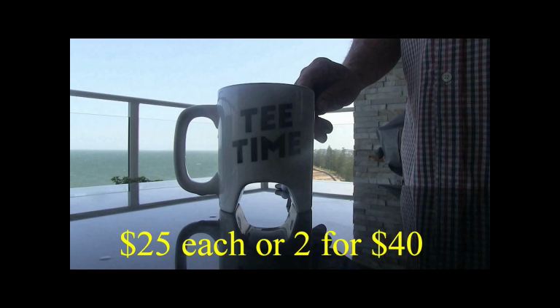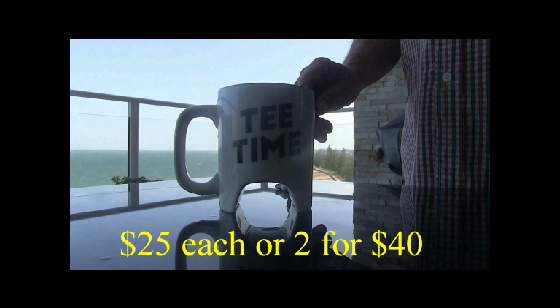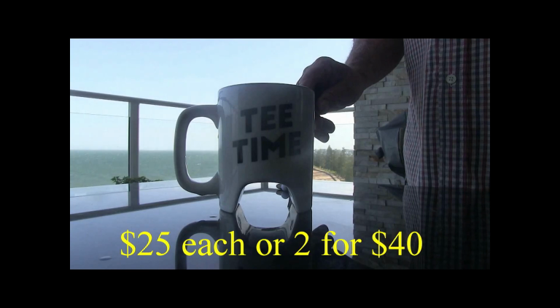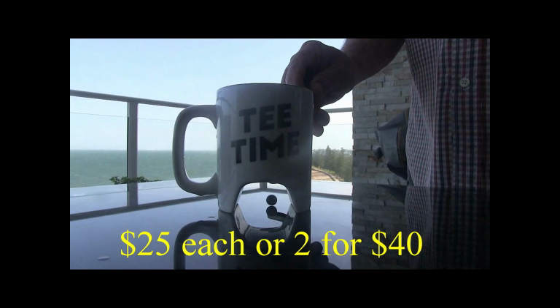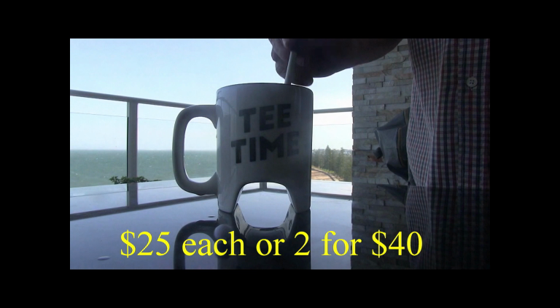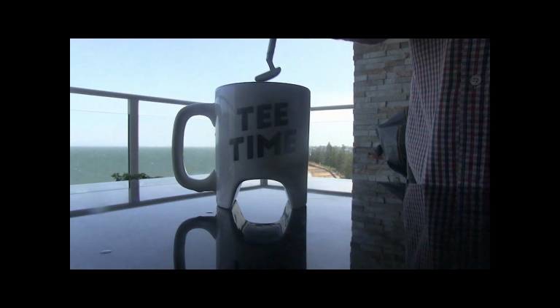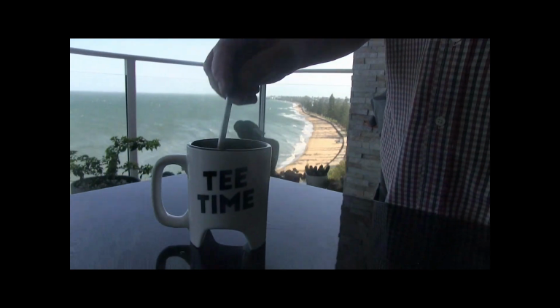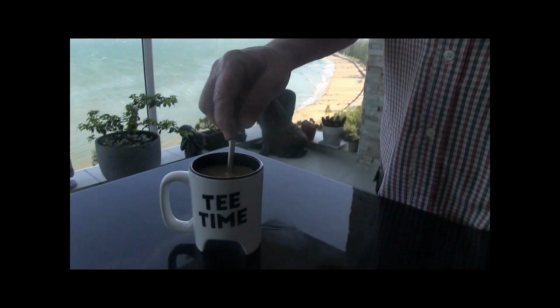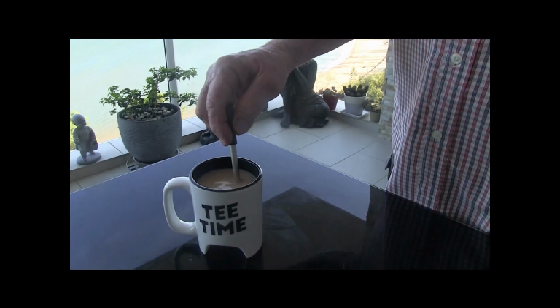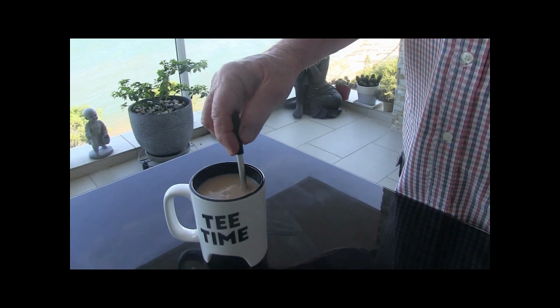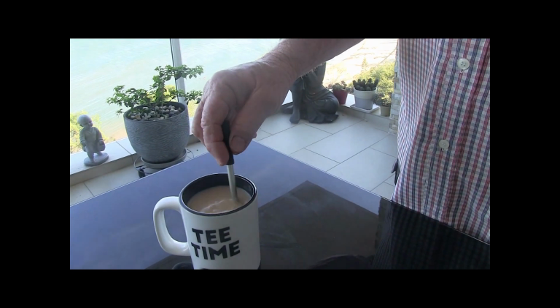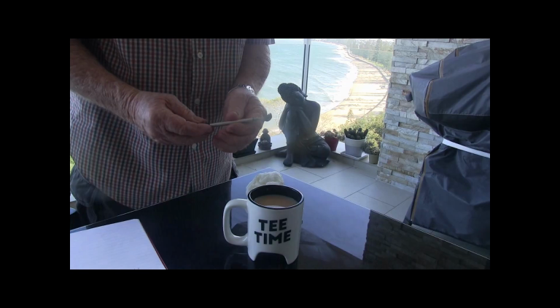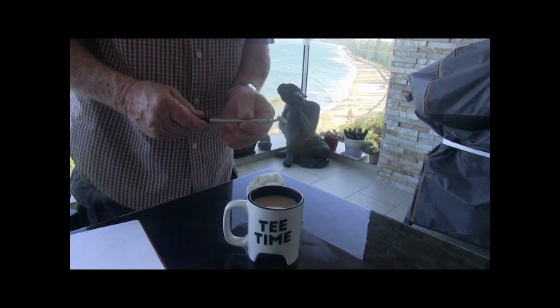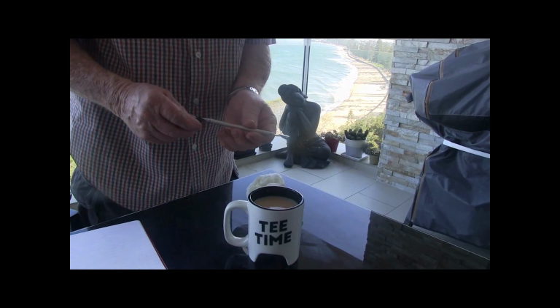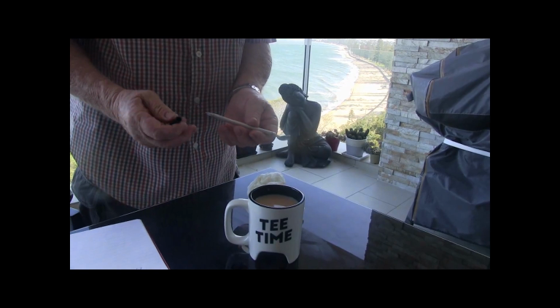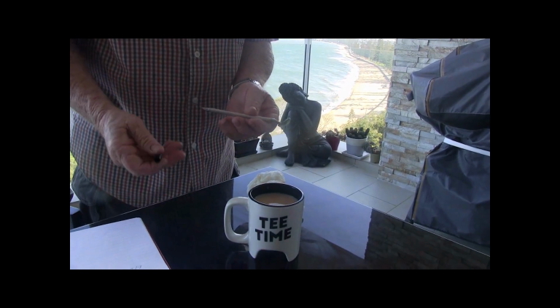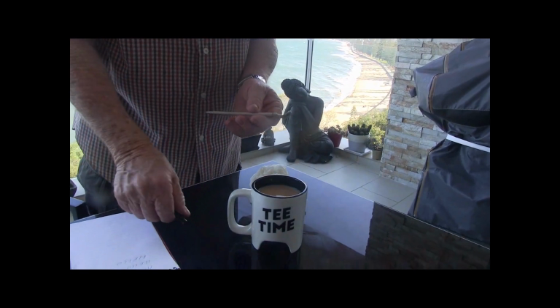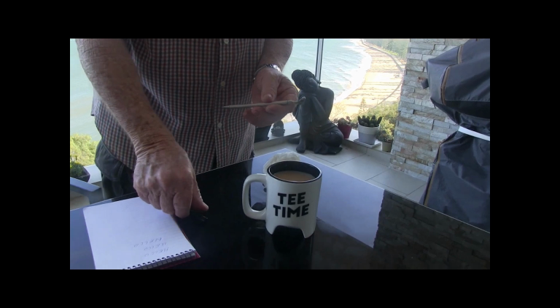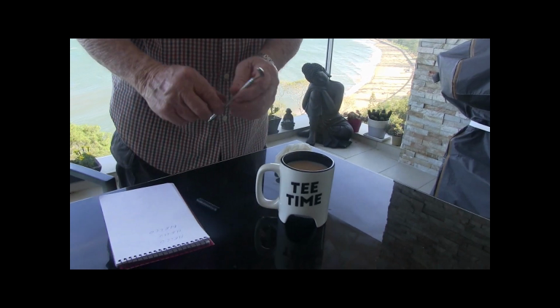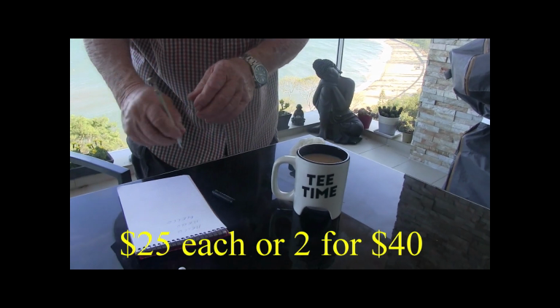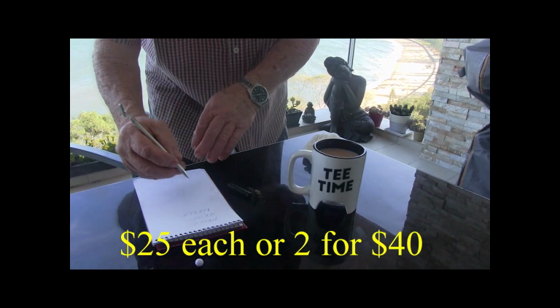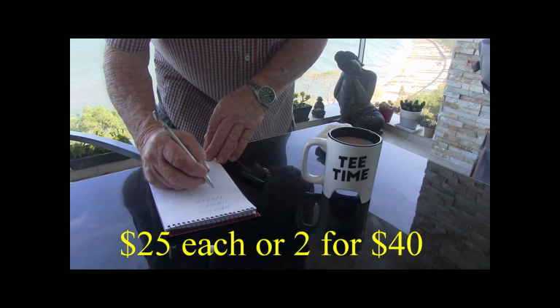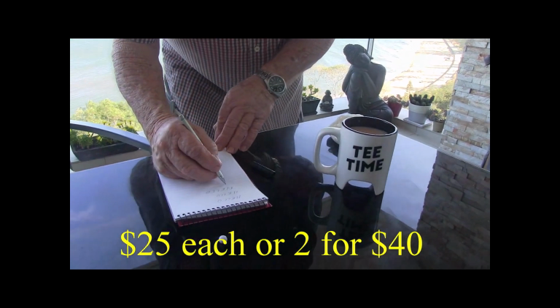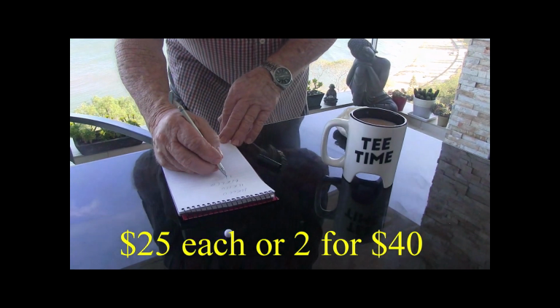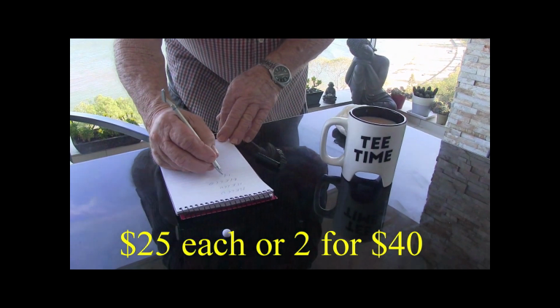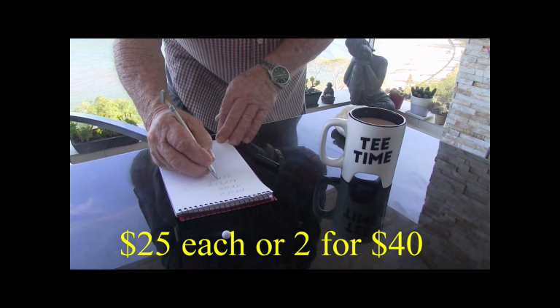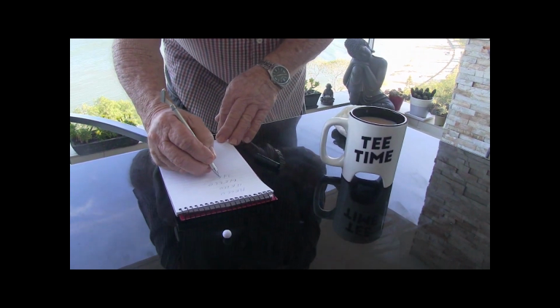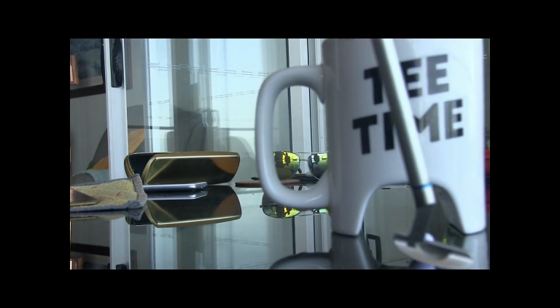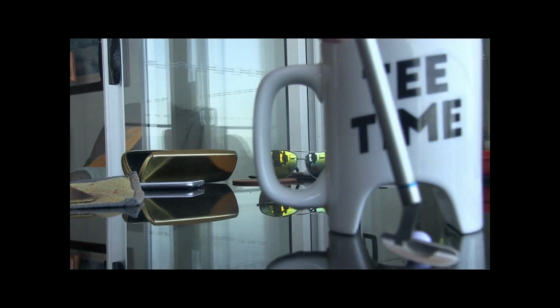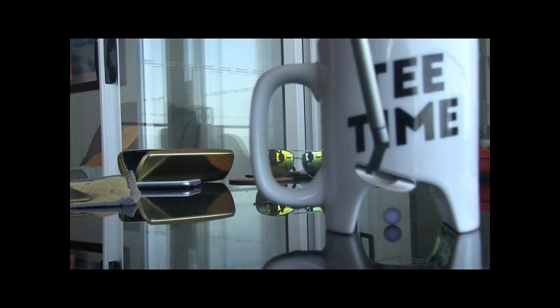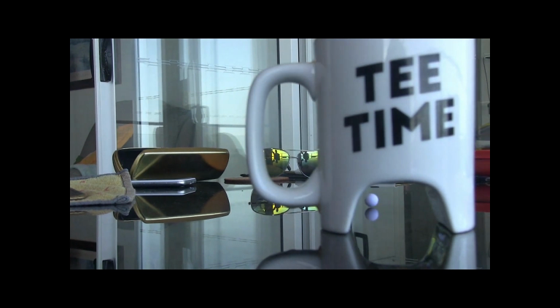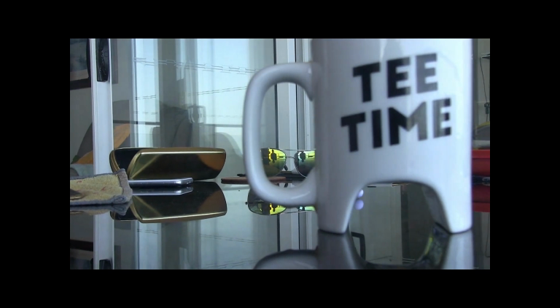Check out these golf markers — $25 each, two for 40 bucks. The putter turns into a drink stirrer and then the drink stirrer turns into a peg. What a great gift — the perfect gift for the golfer in your life.